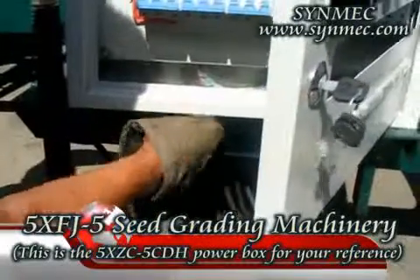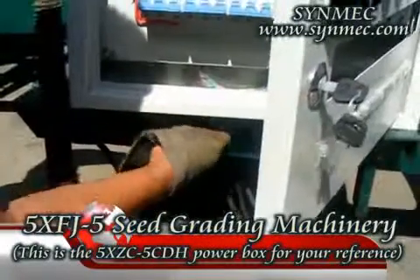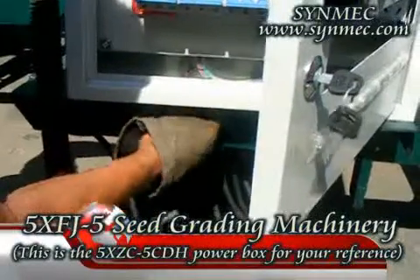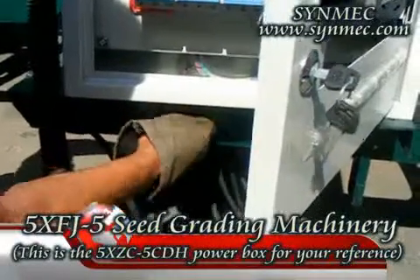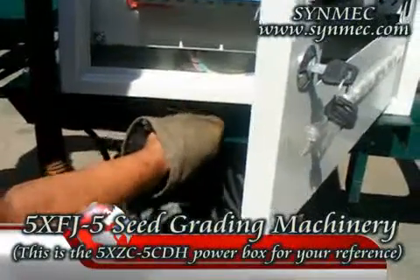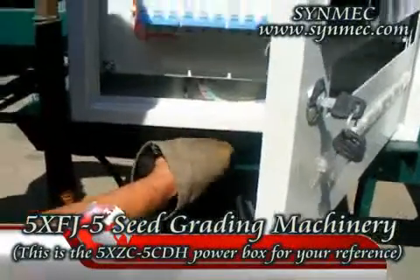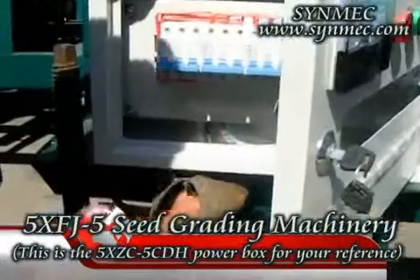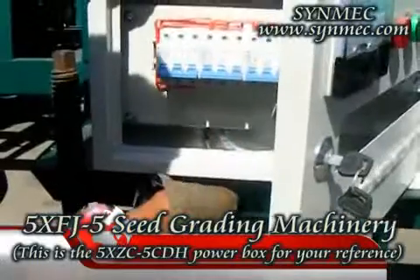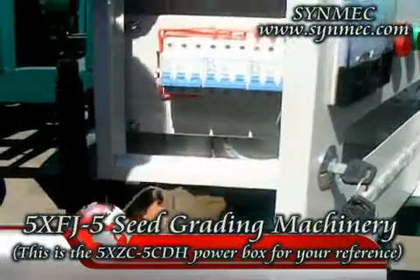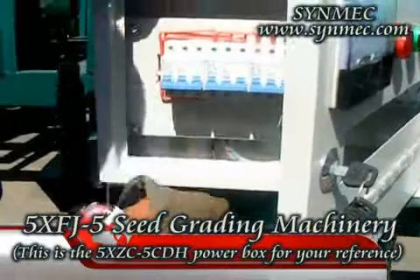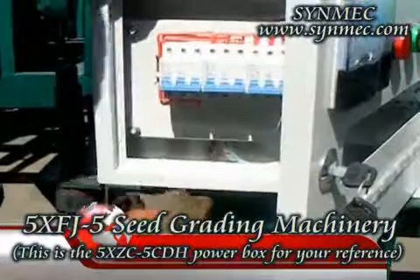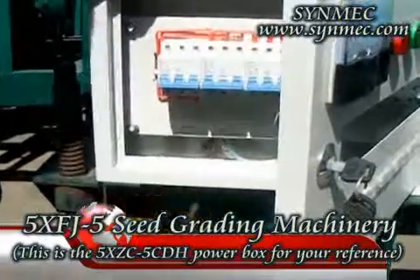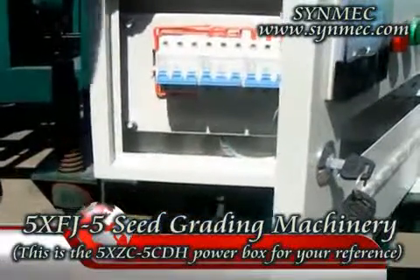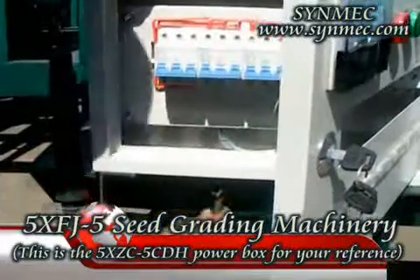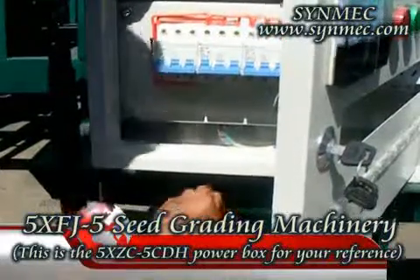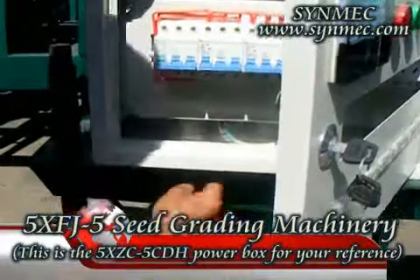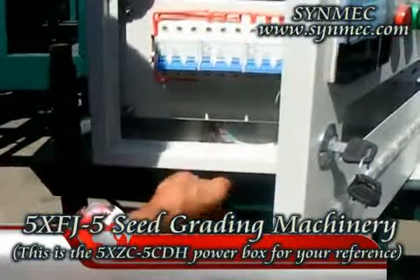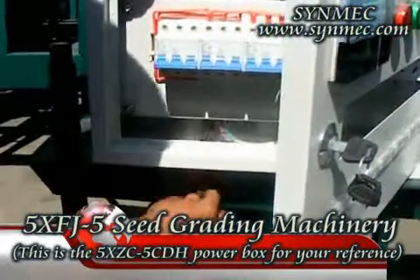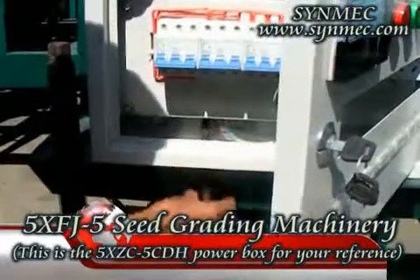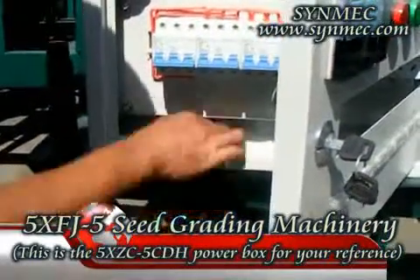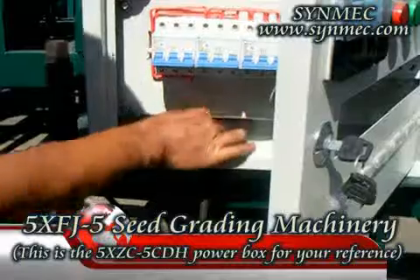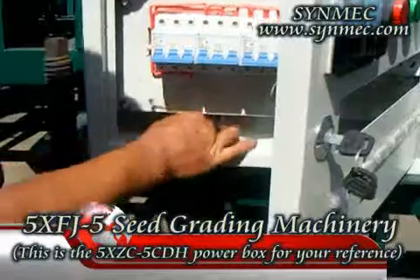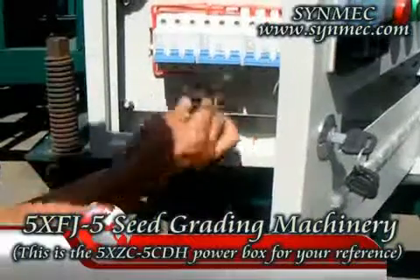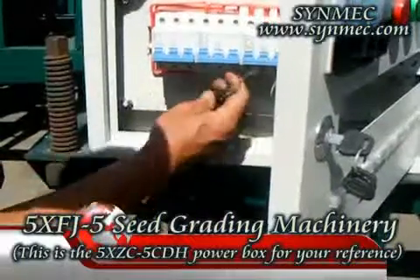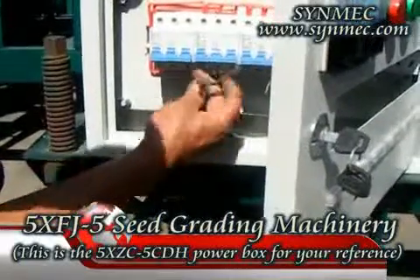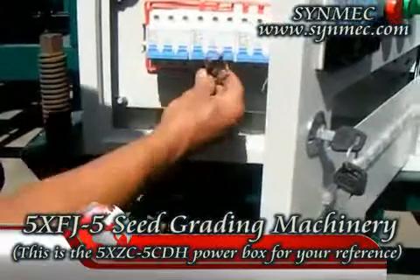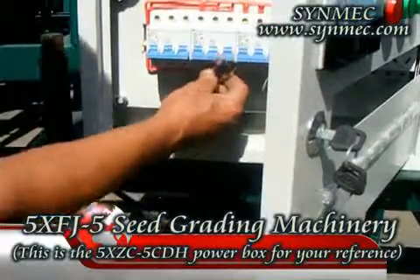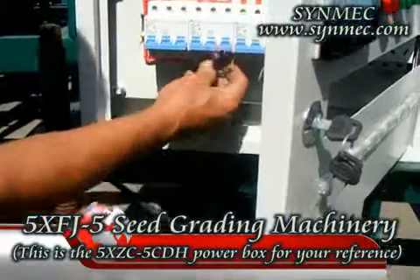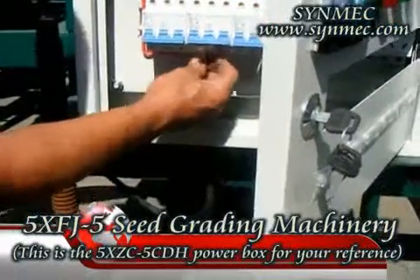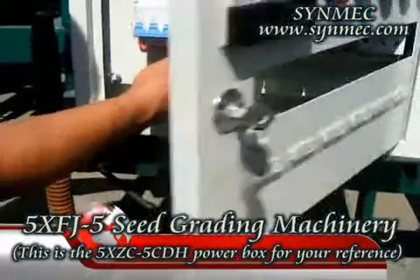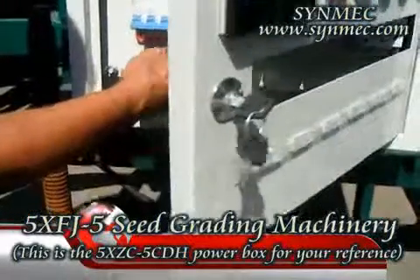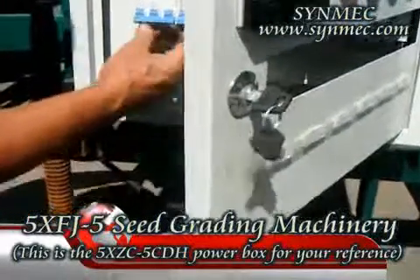When you assemble the machine, the most important thing is that you must connect the electric wires correctly. The air blower electric wire is connected to the second switch.